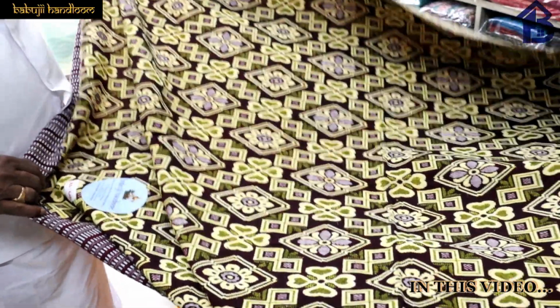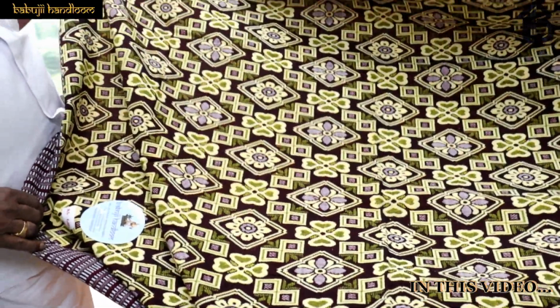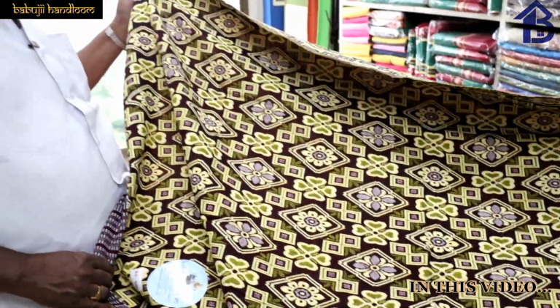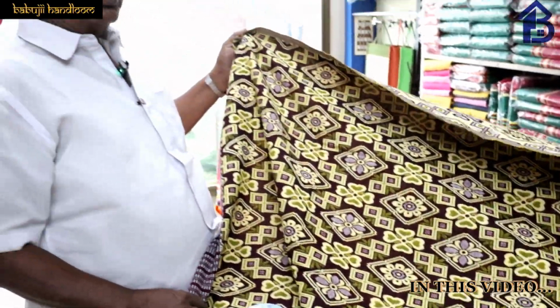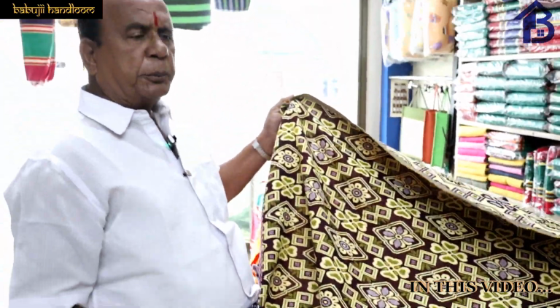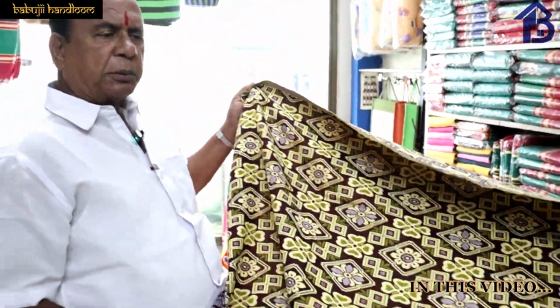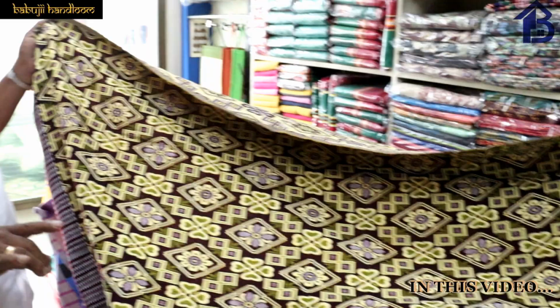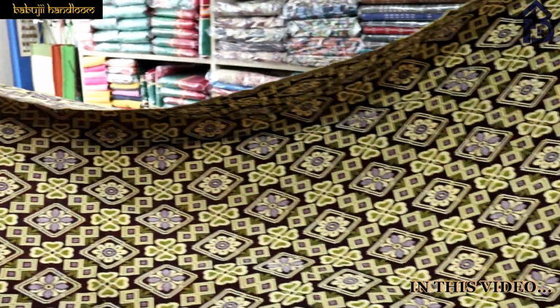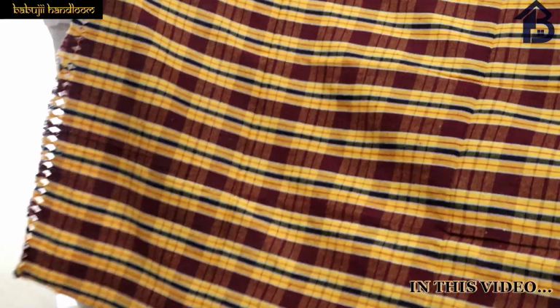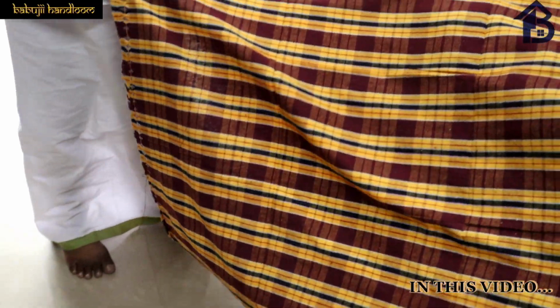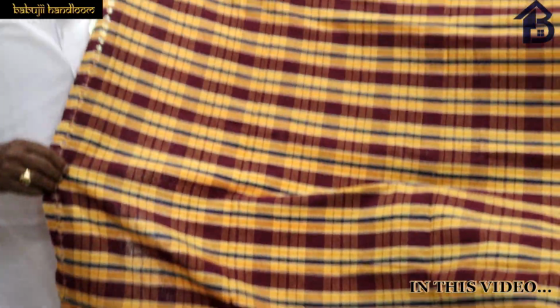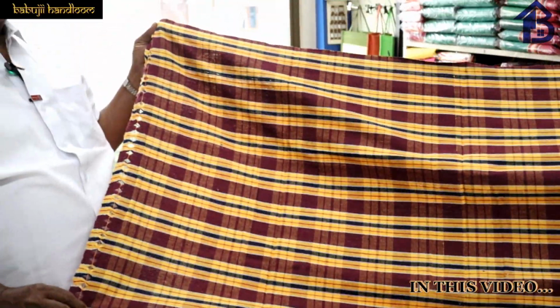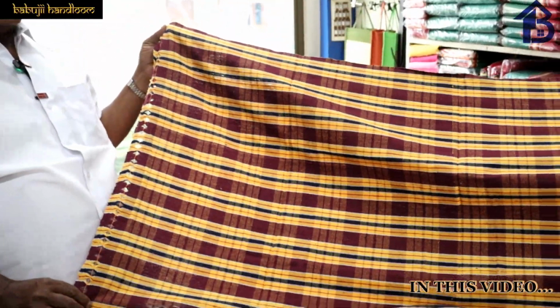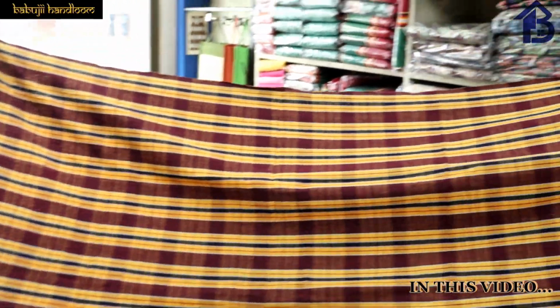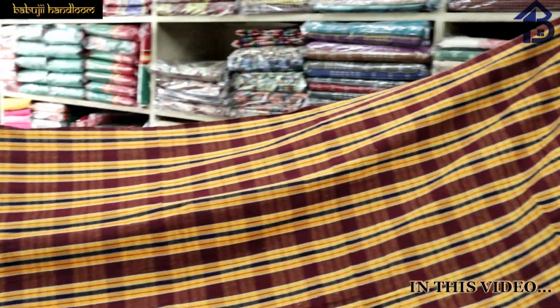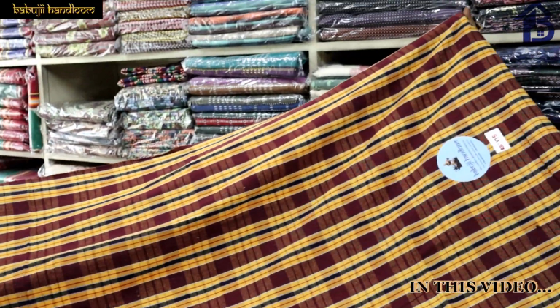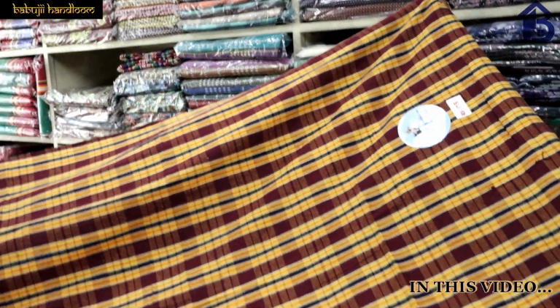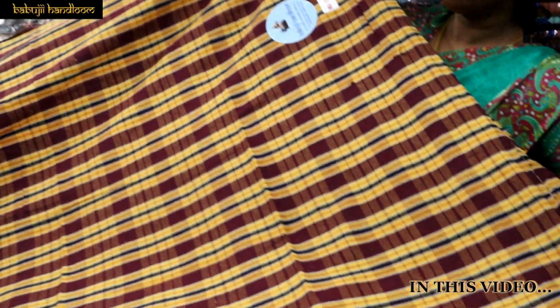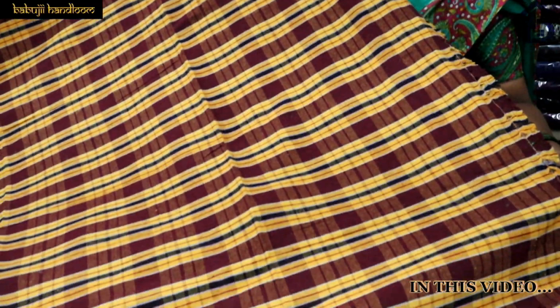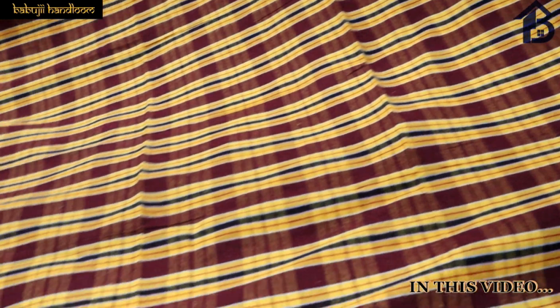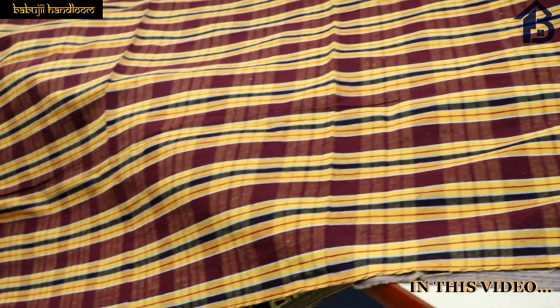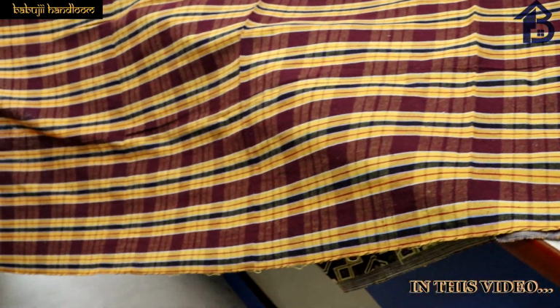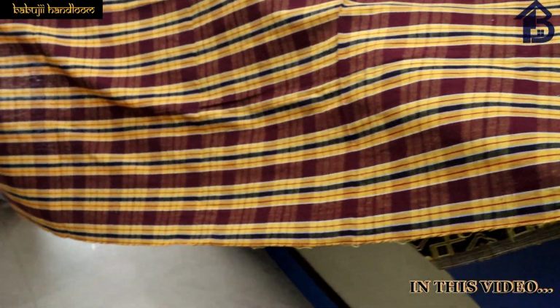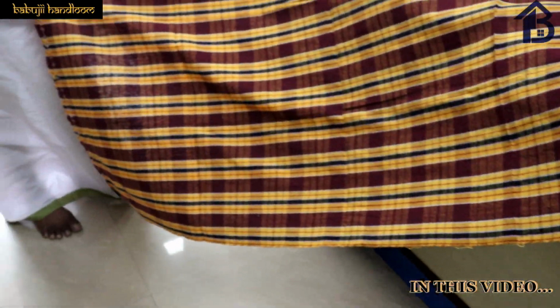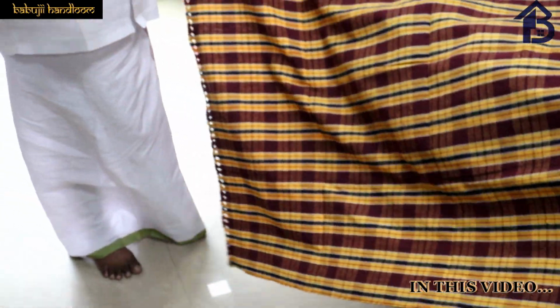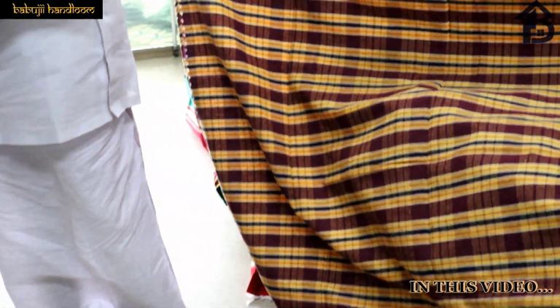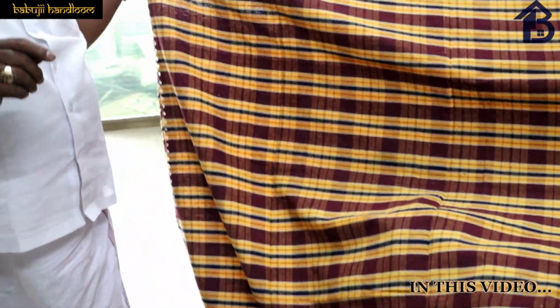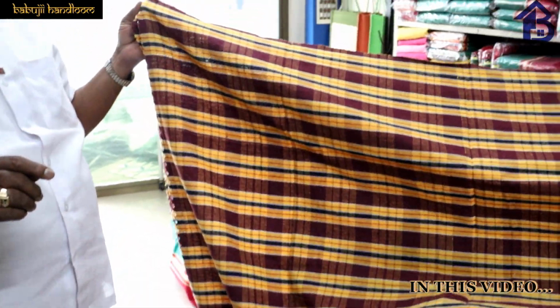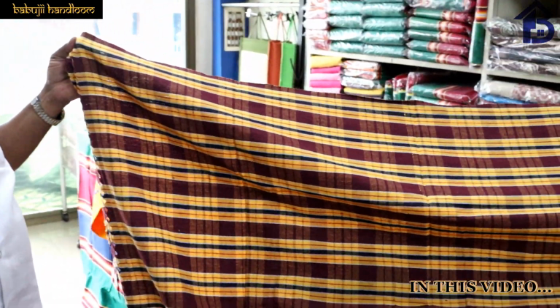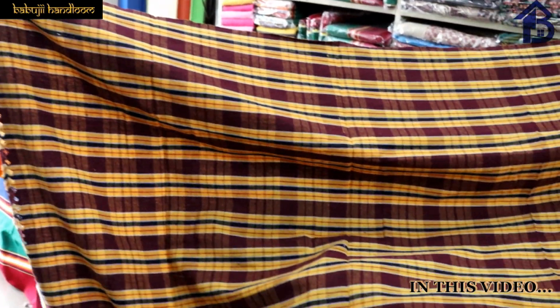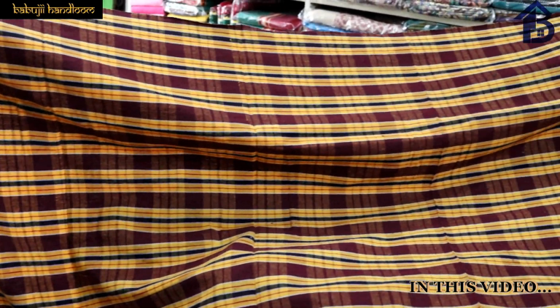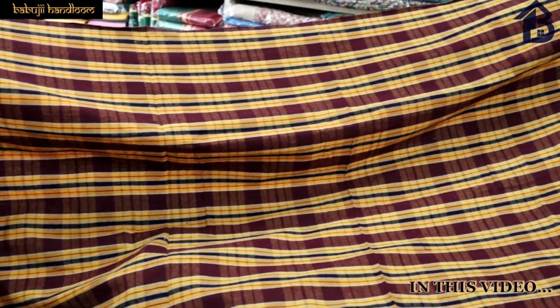This is a bedsheet — a big bedsheet and a small bedsheet. Your size options: 33-30 is less, and 33-40 is less.